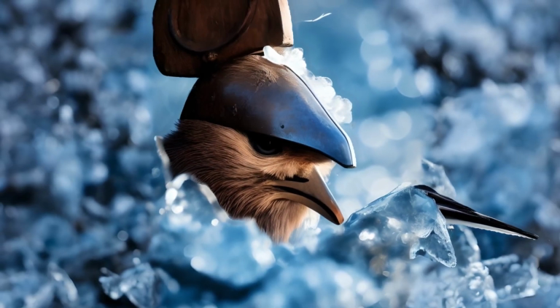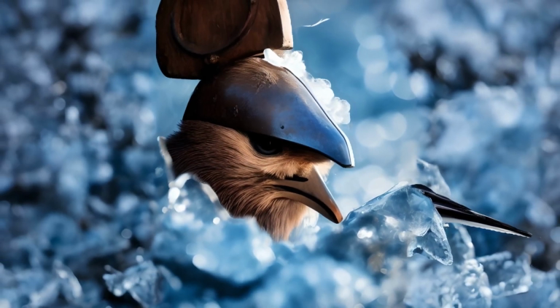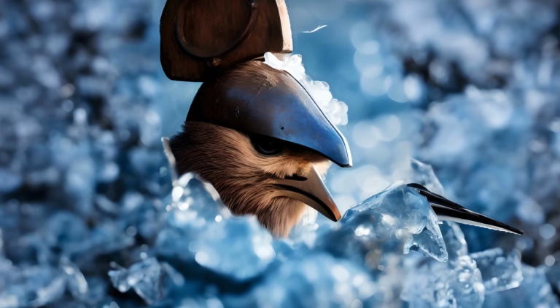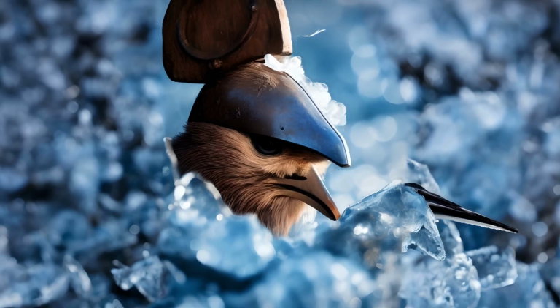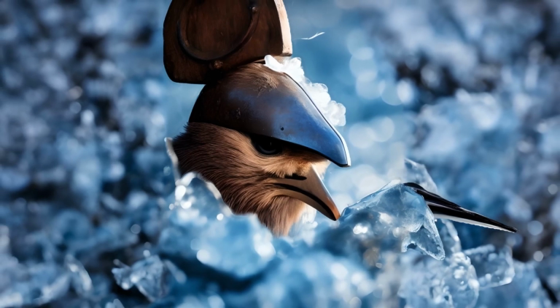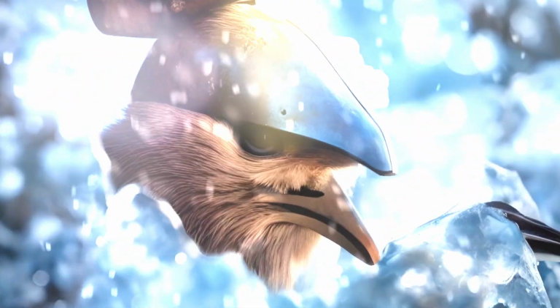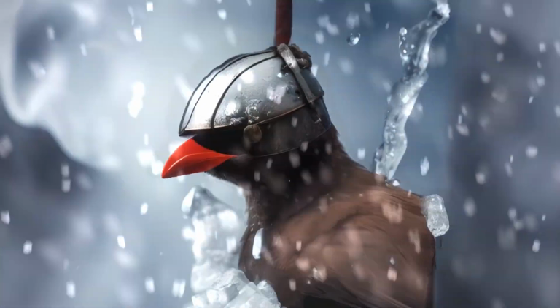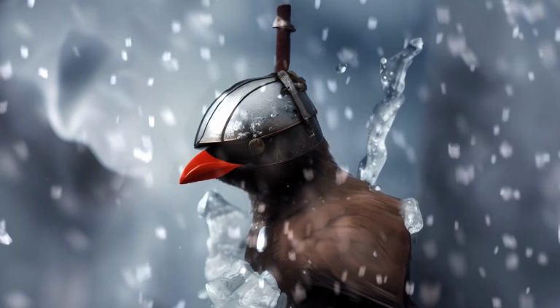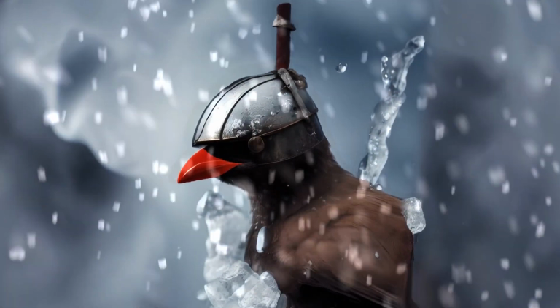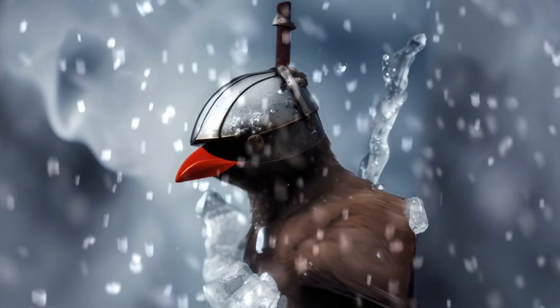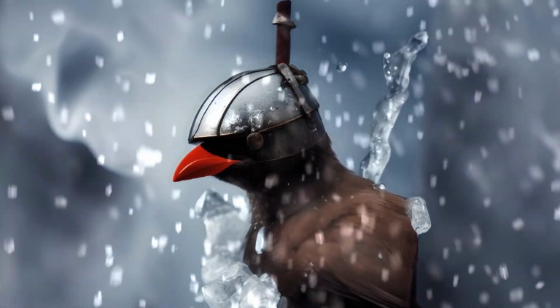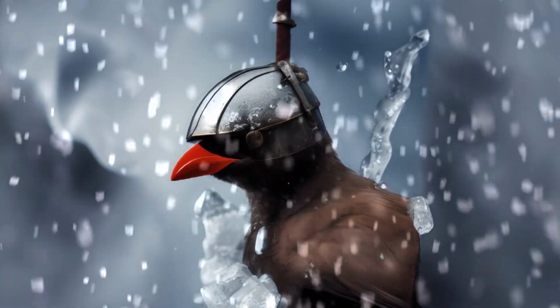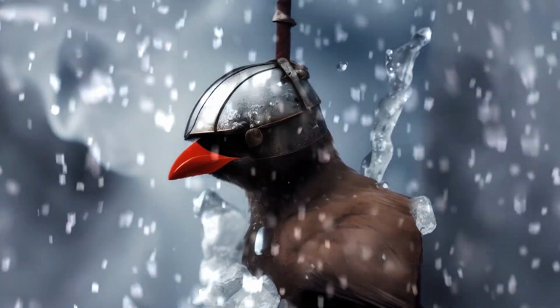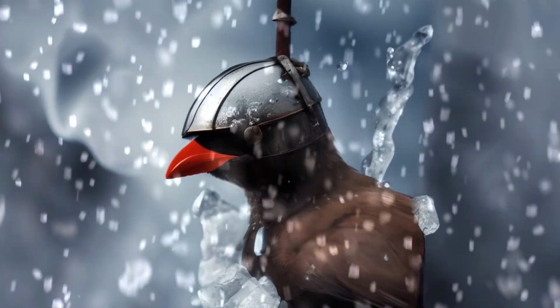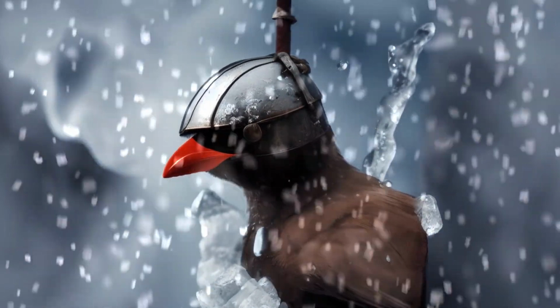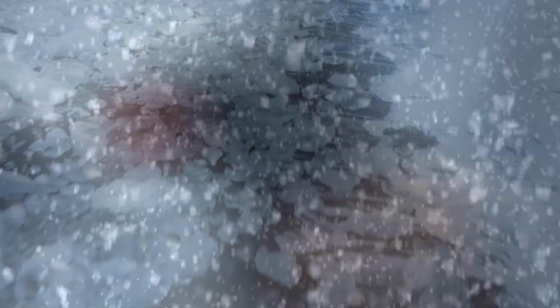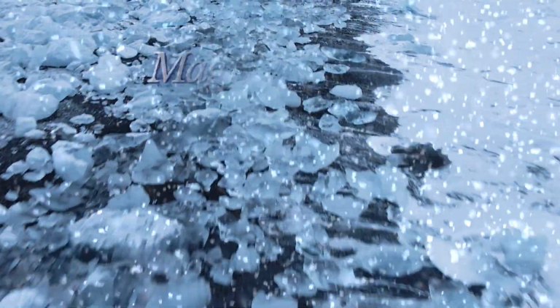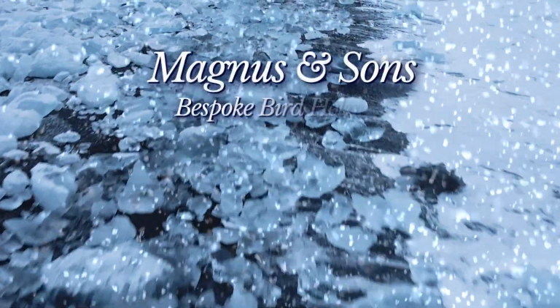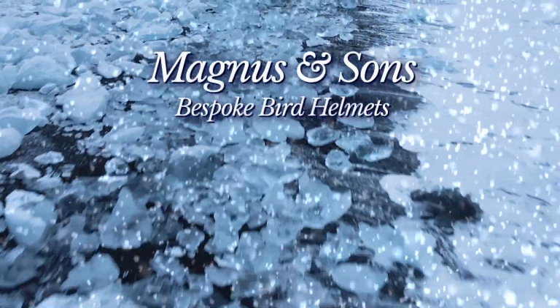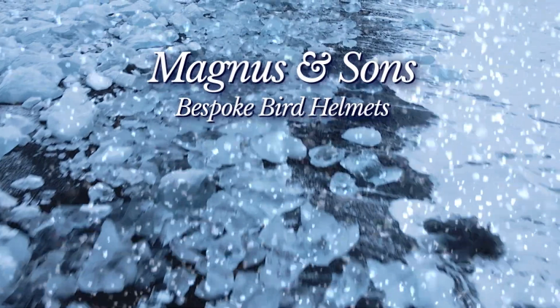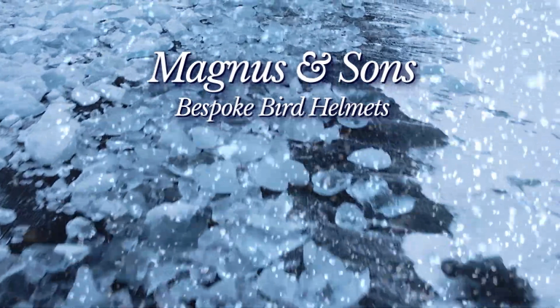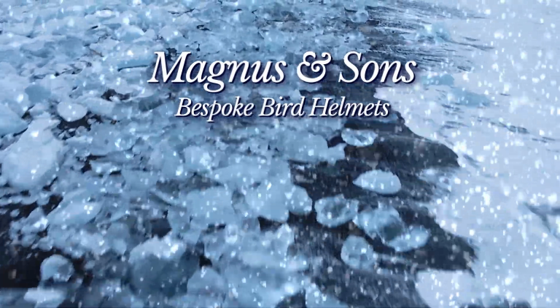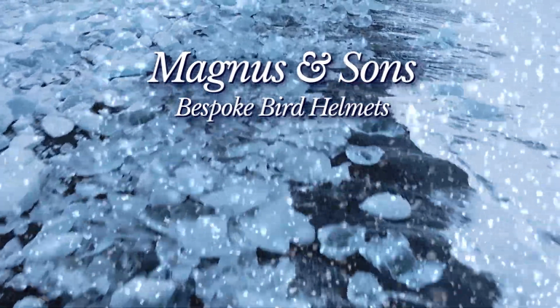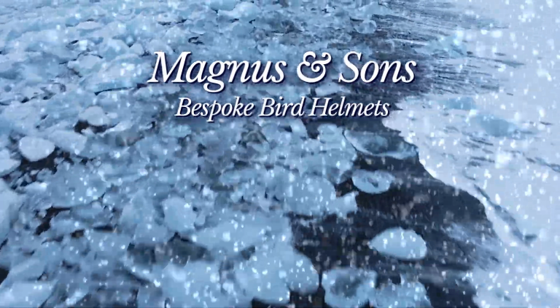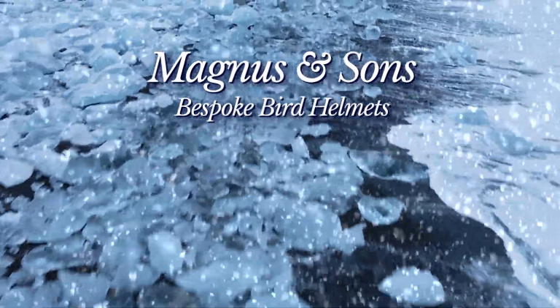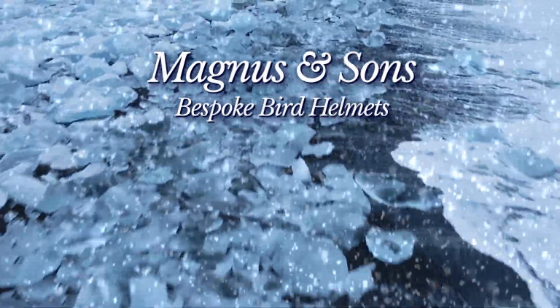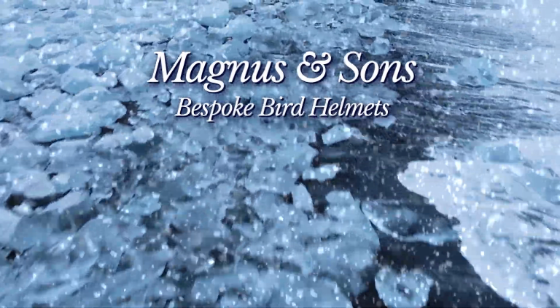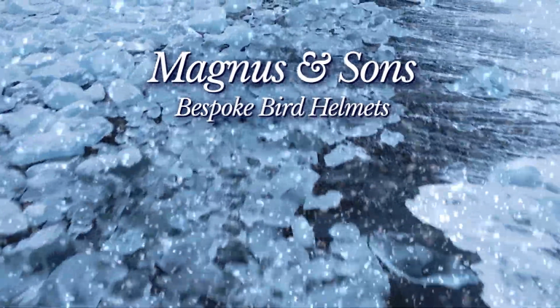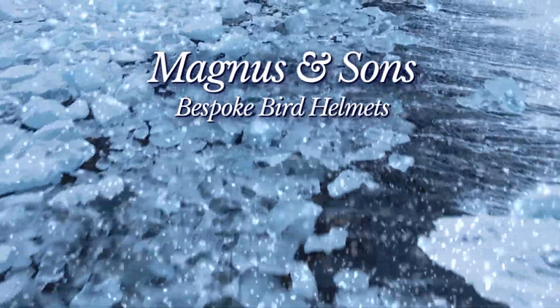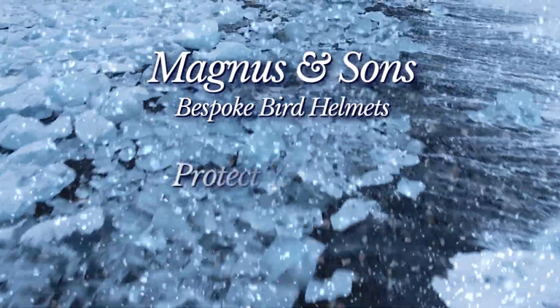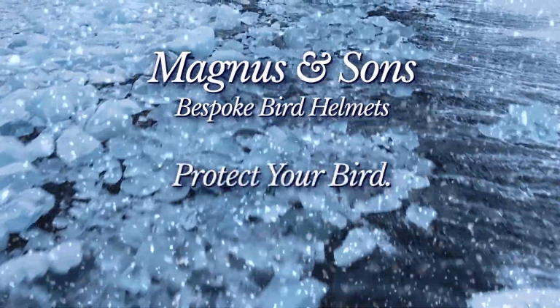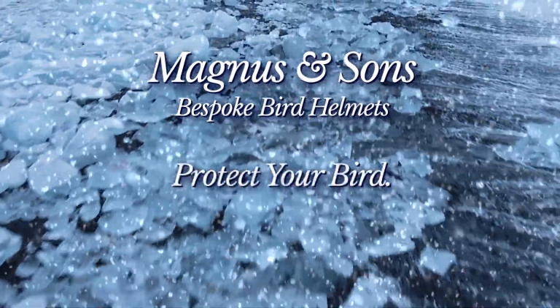Experience the power and beauty of Magnus & Sons bird helmets for yourself. Visit us today for a custom fitting and free consultation. Protect your bird.